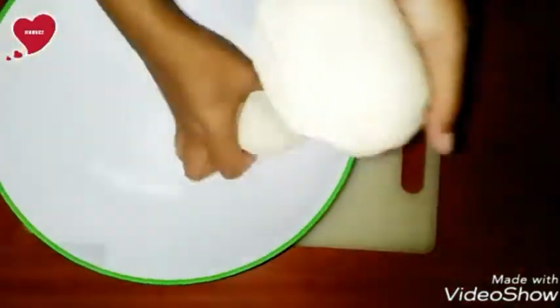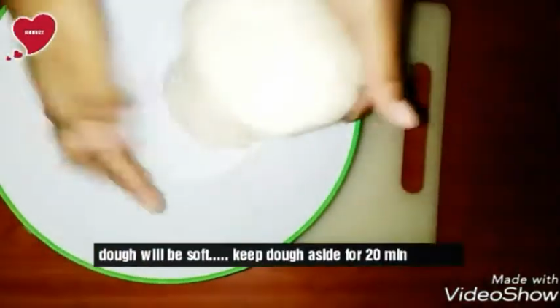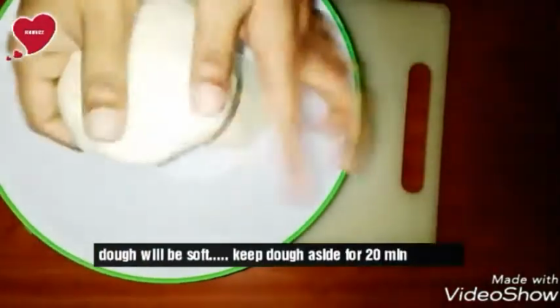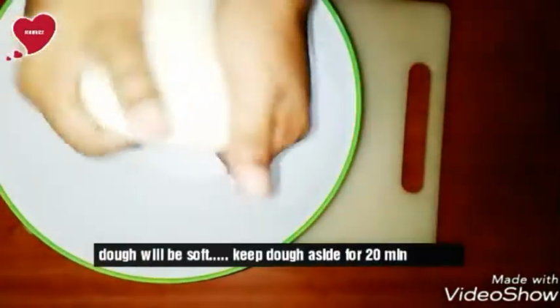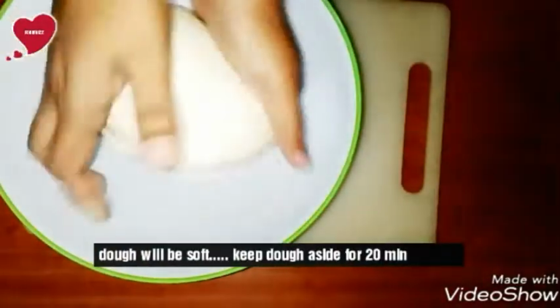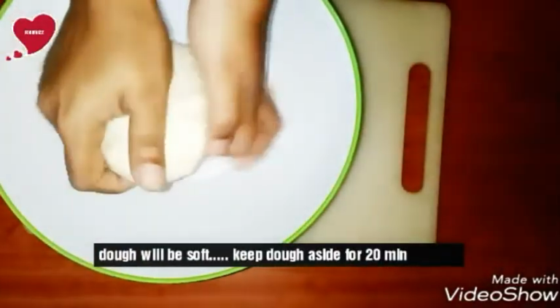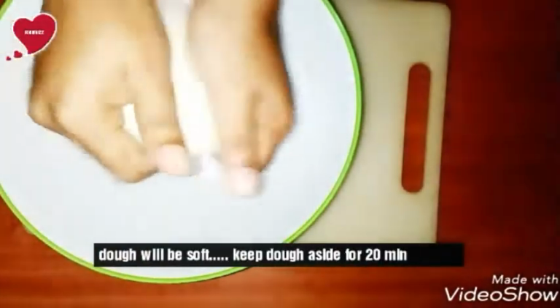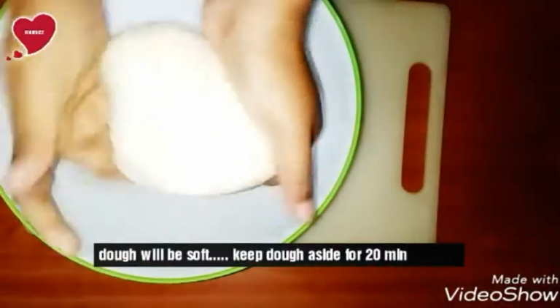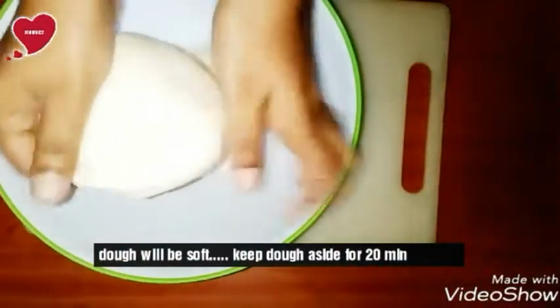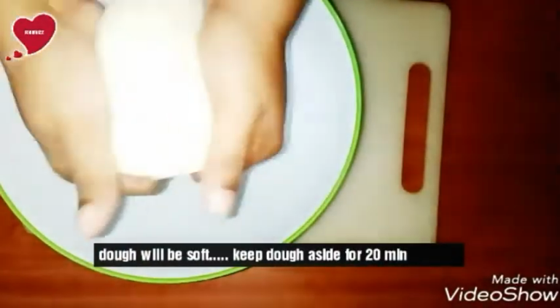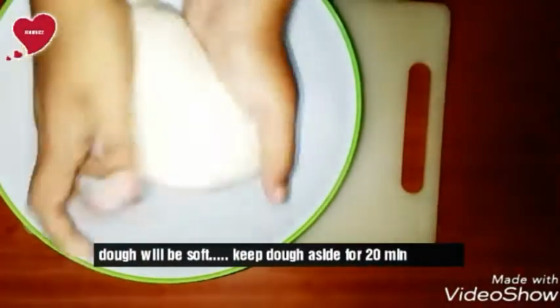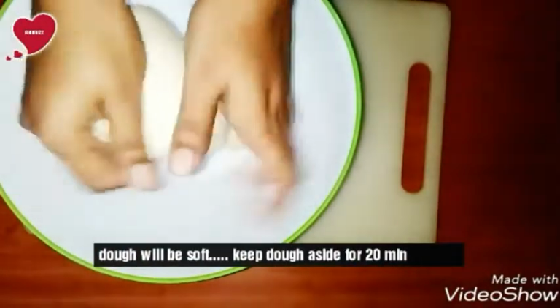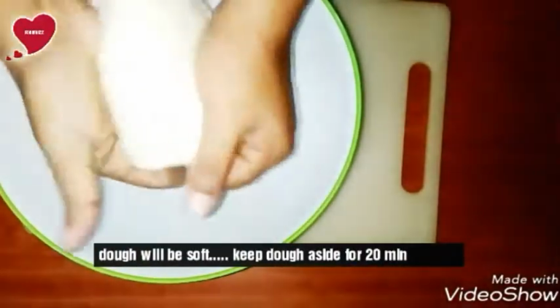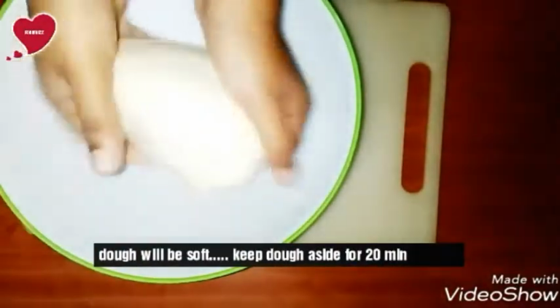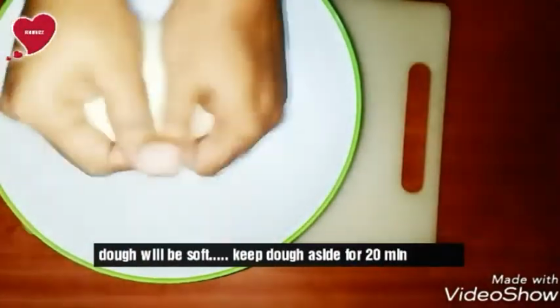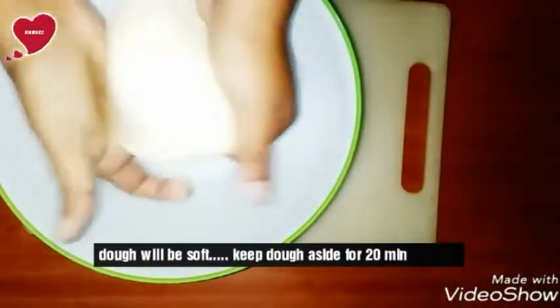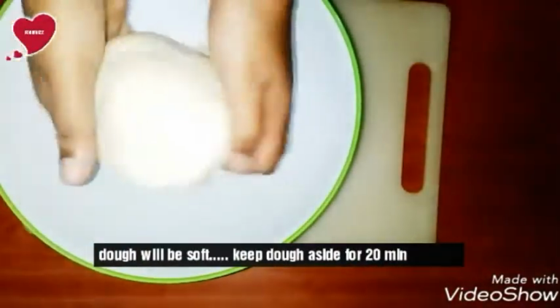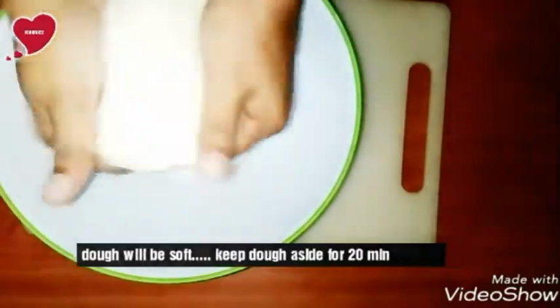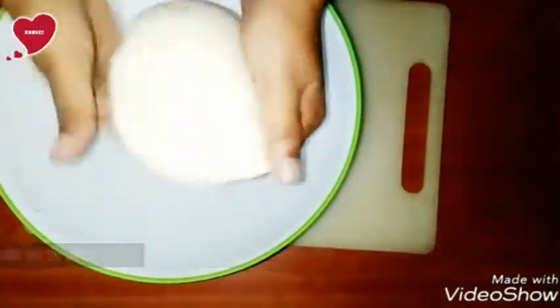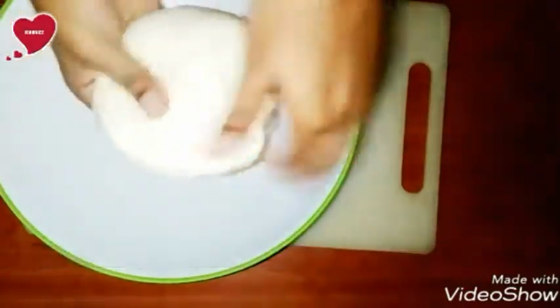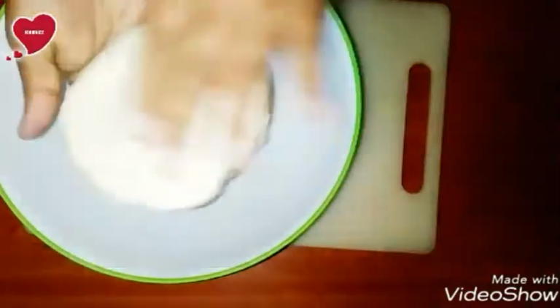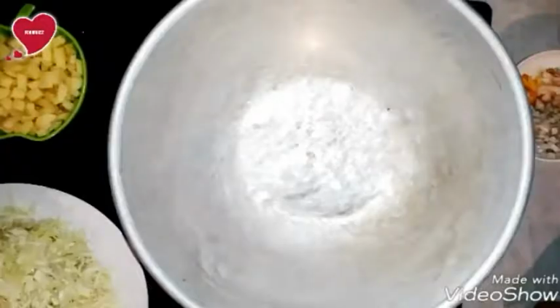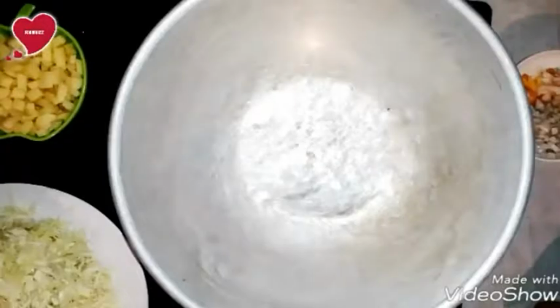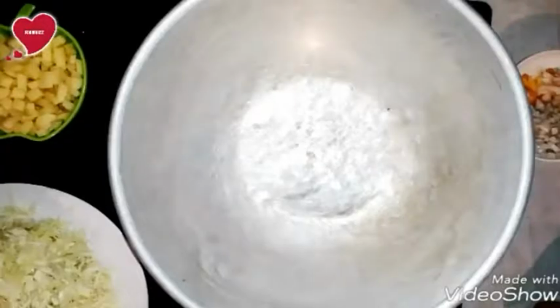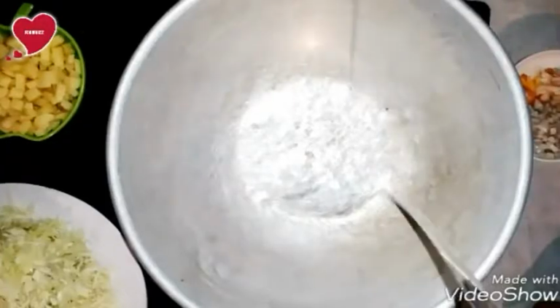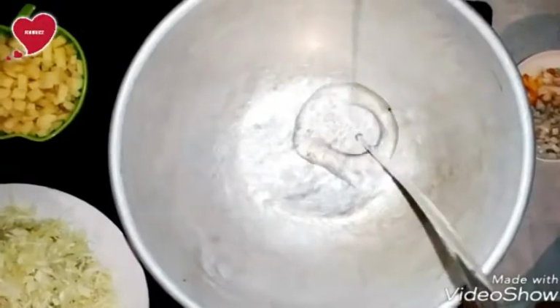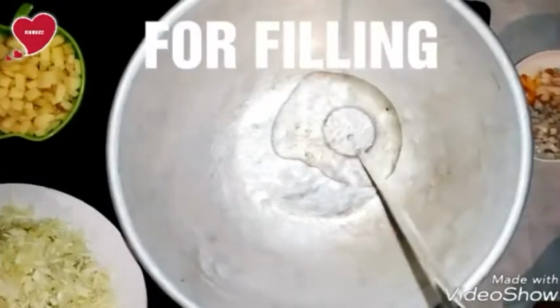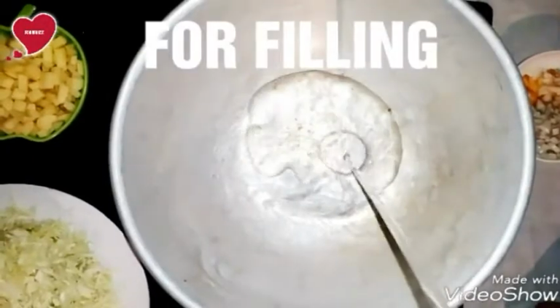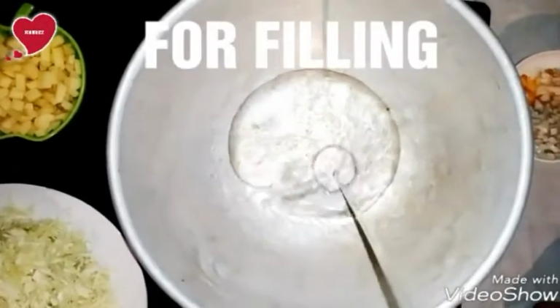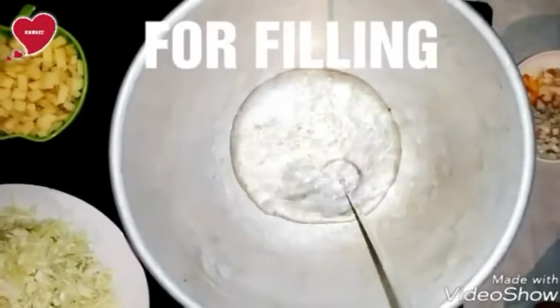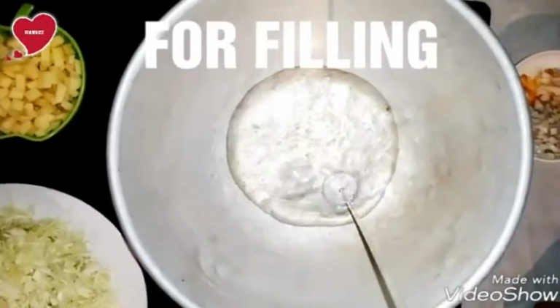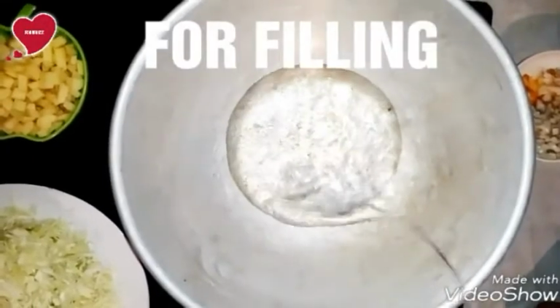Mix all ingredients well and add normal water as required. Don't use too much water at once. After making the dough, keep it aside for 20 minutes. The dough should be very soft and moist.